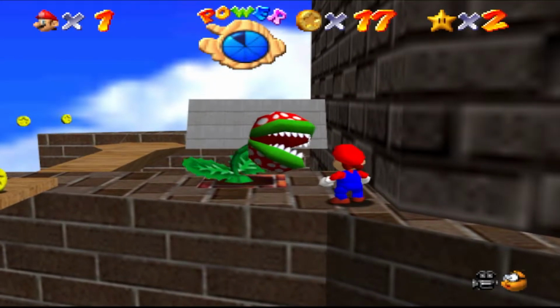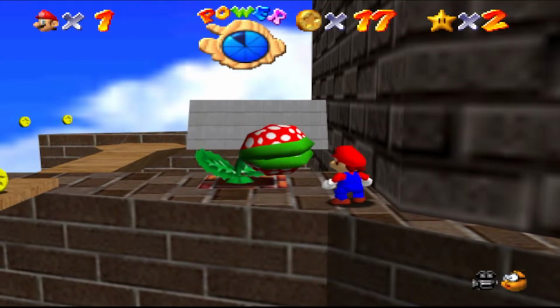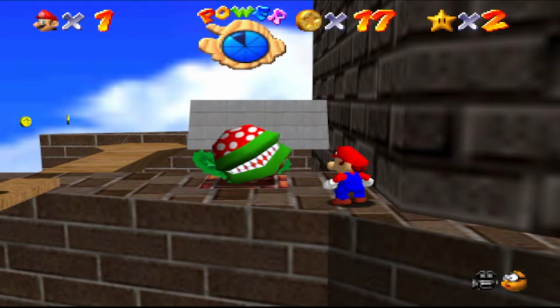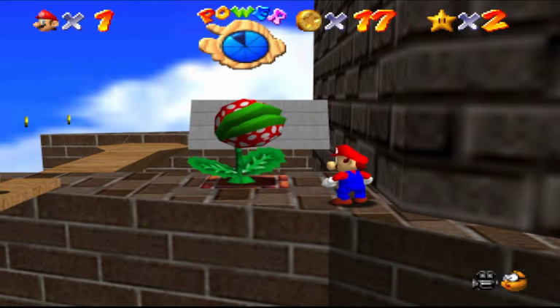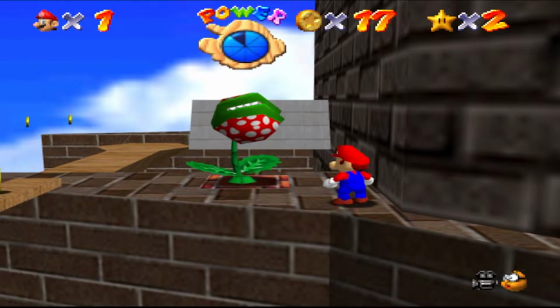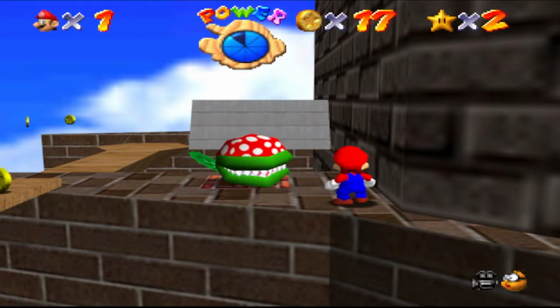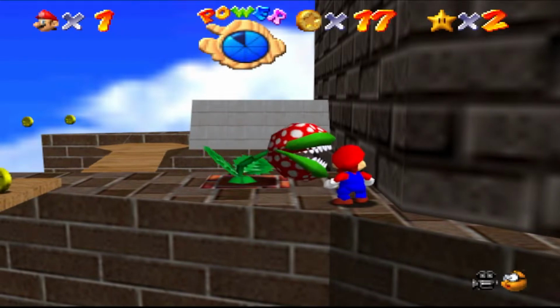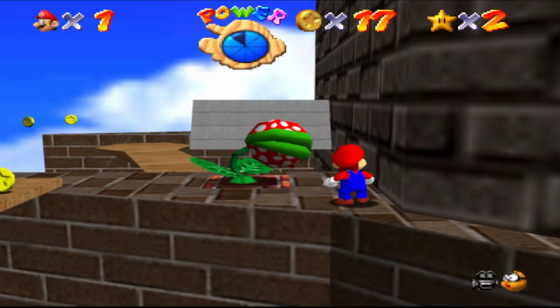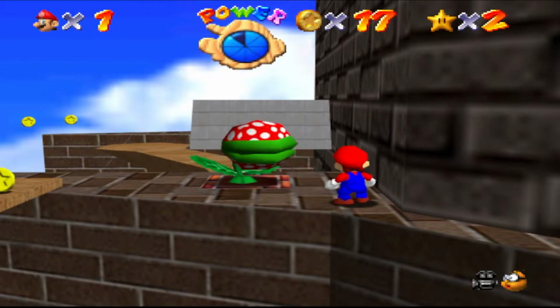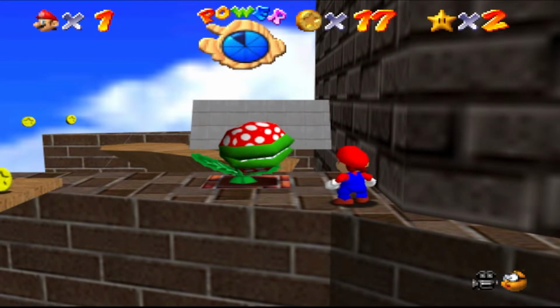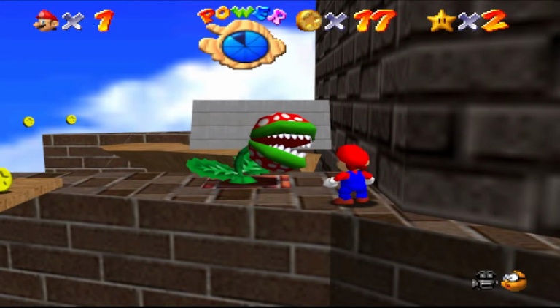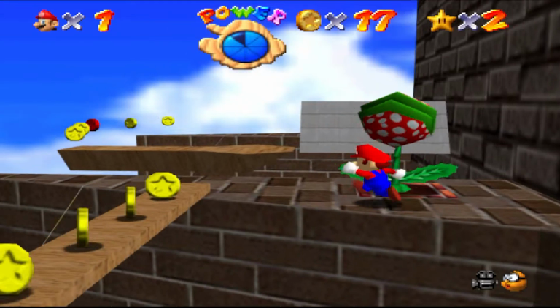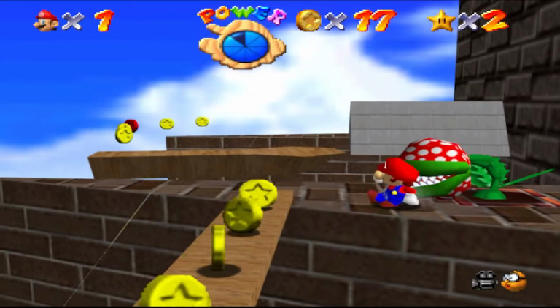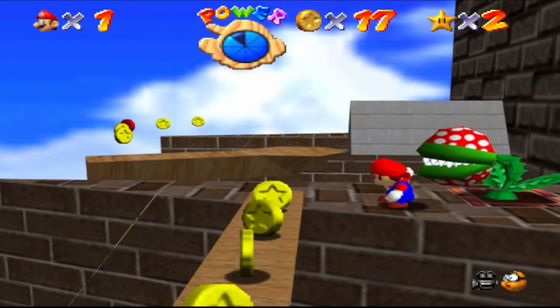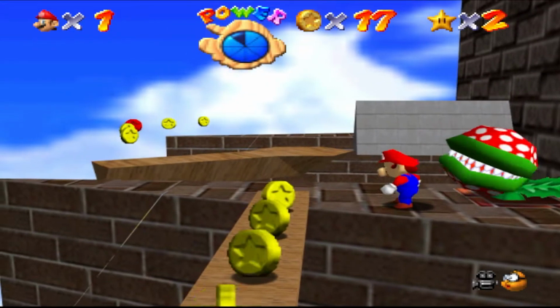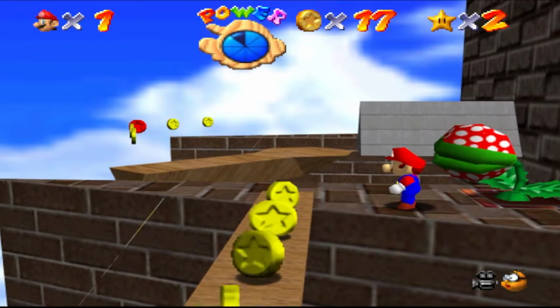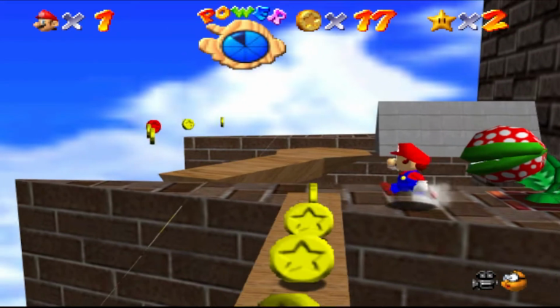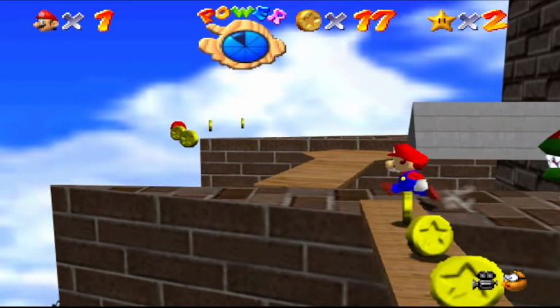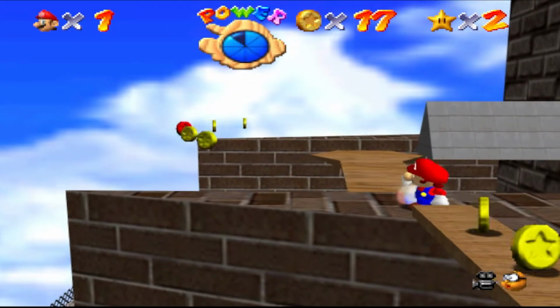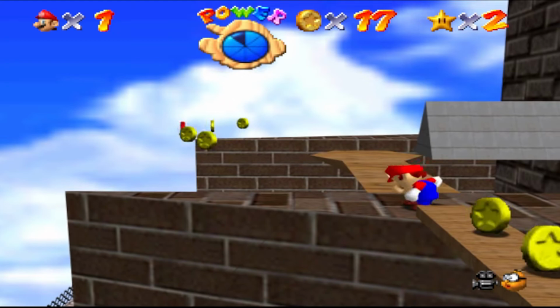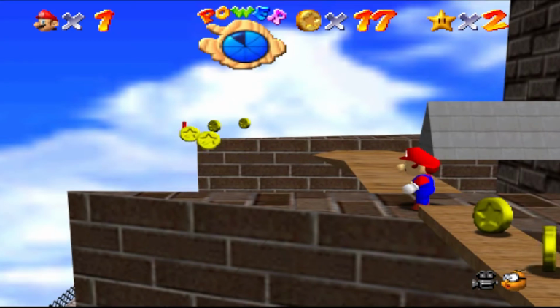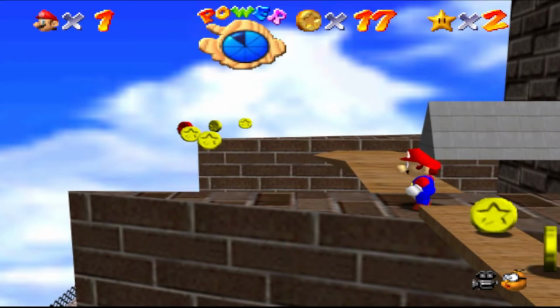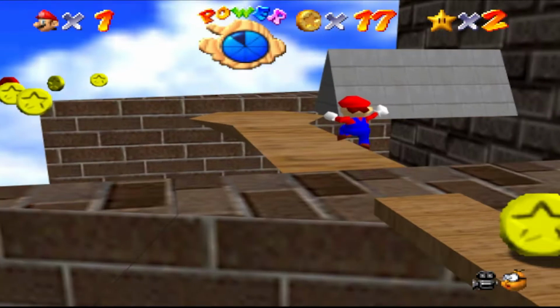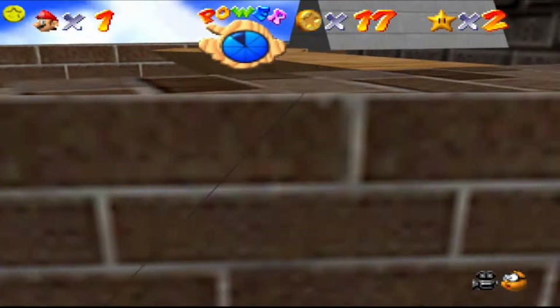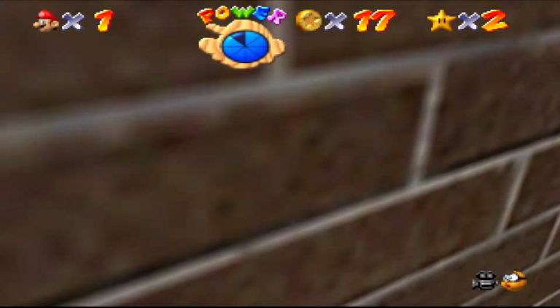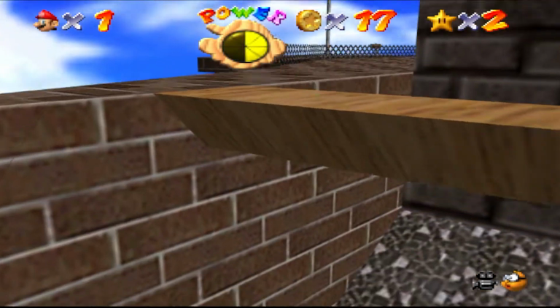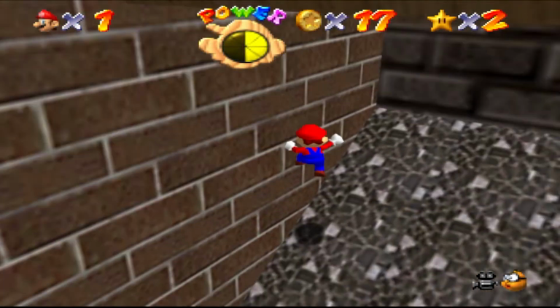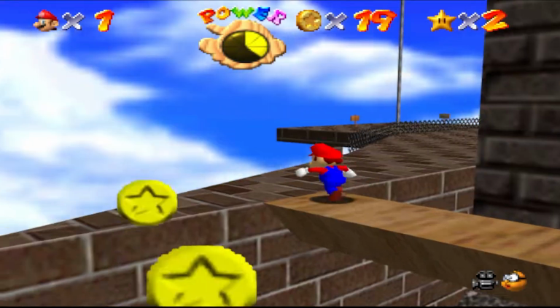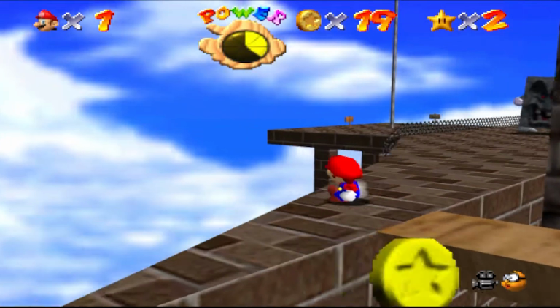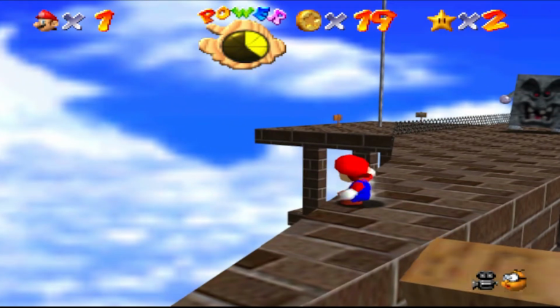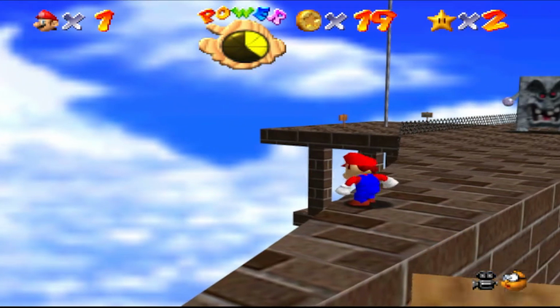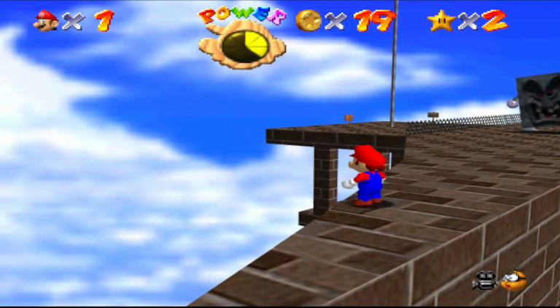But now I had to pass a piranha plant and a moving platform. I decided to walk right past it, and it worked. But now I had to get on the platform. I fell, and I fell. But finally, I made it past.